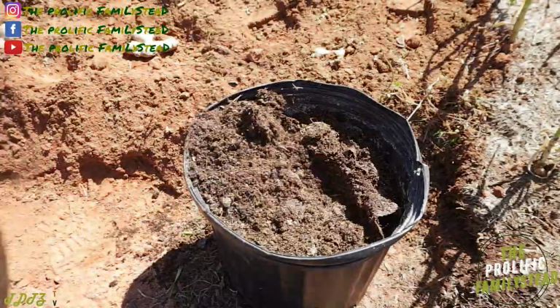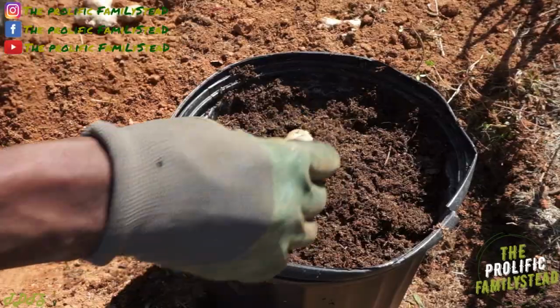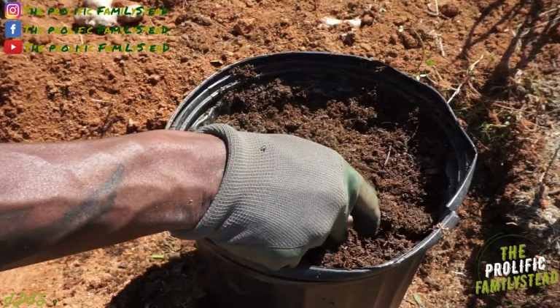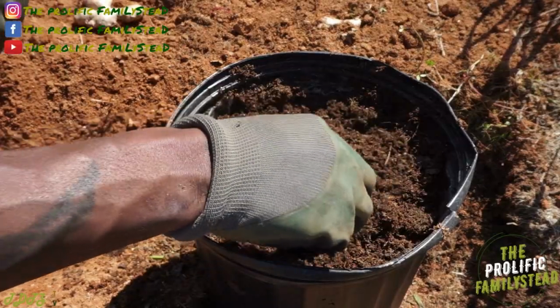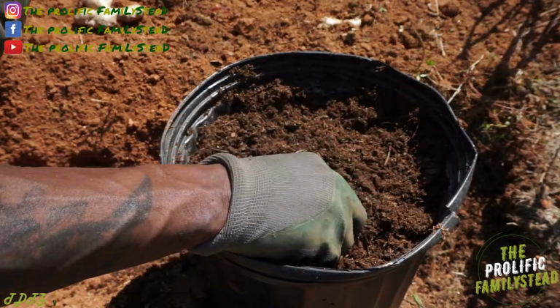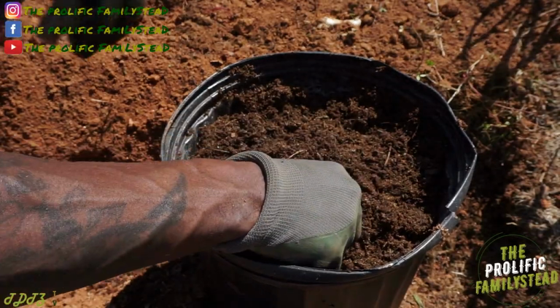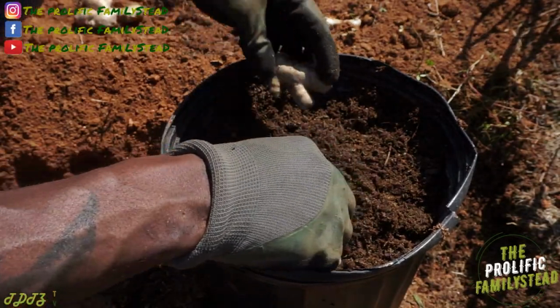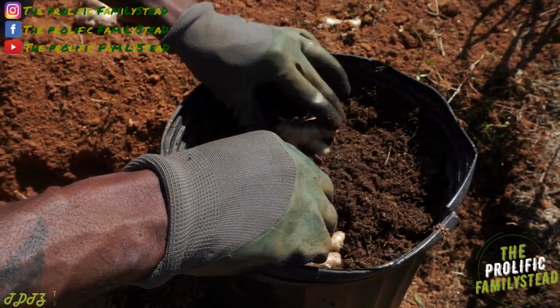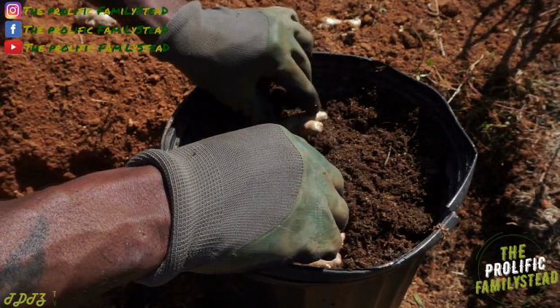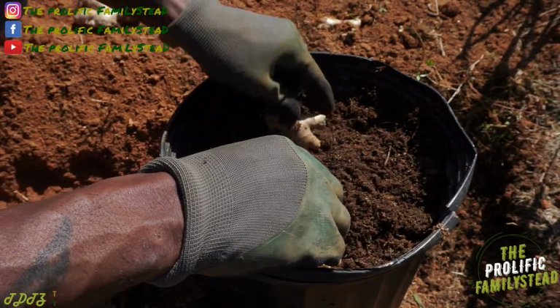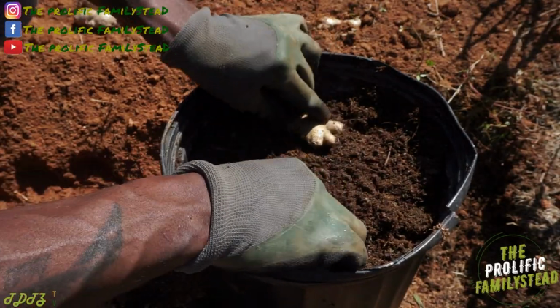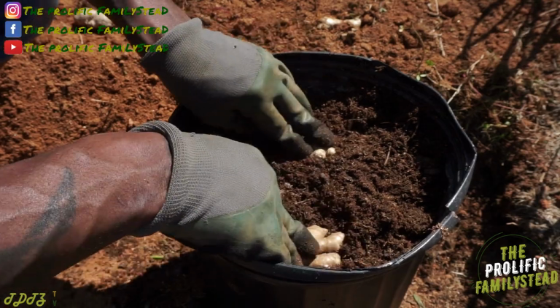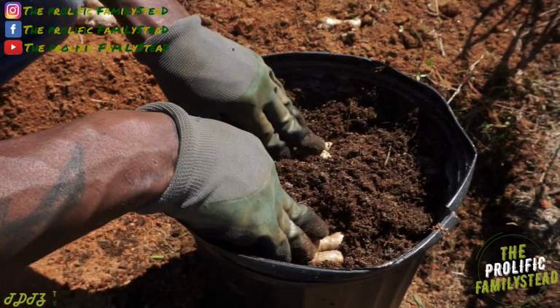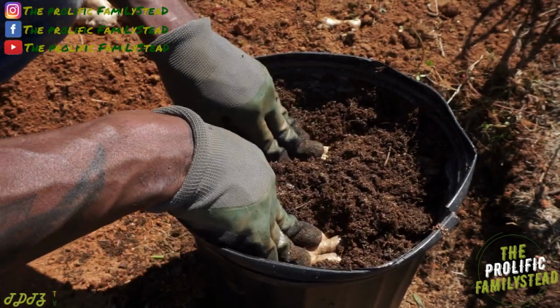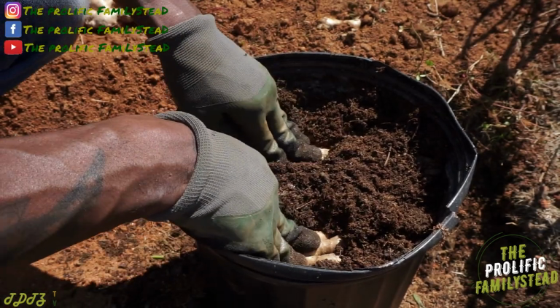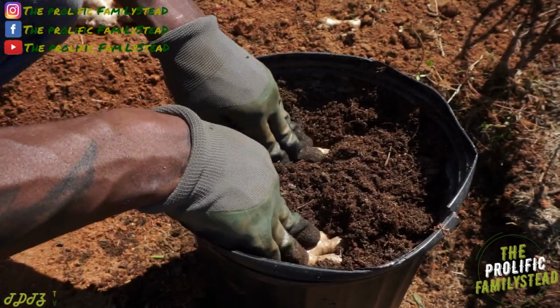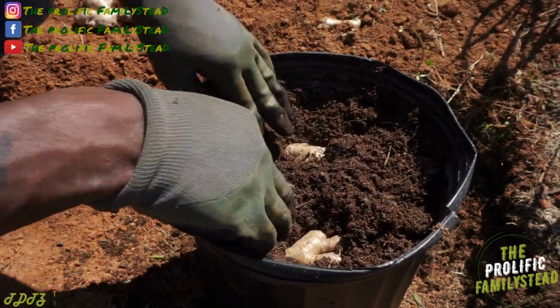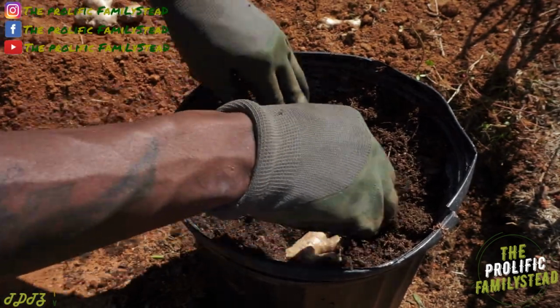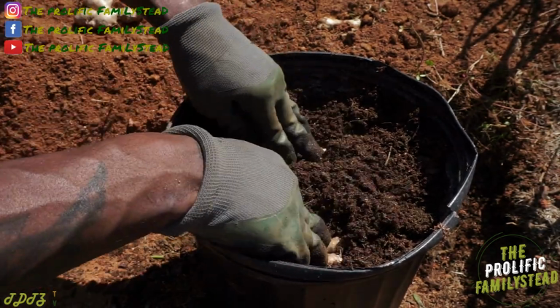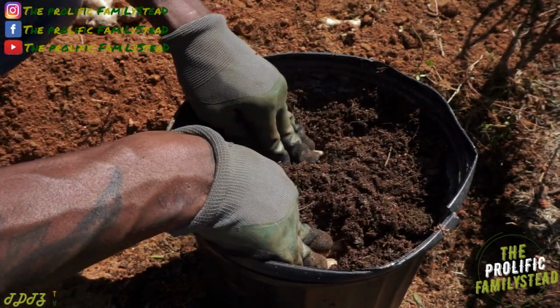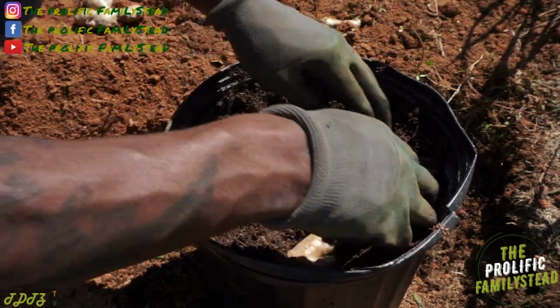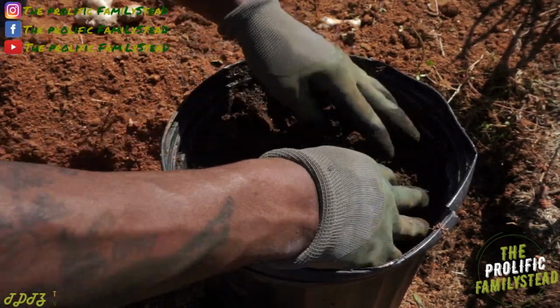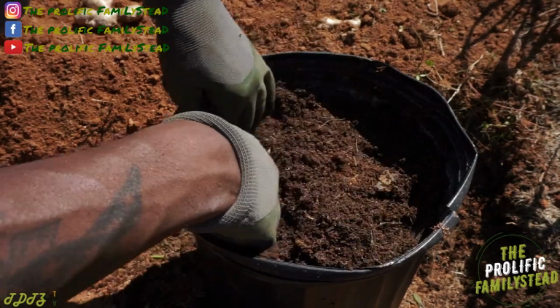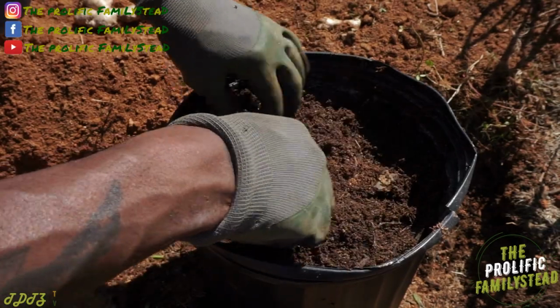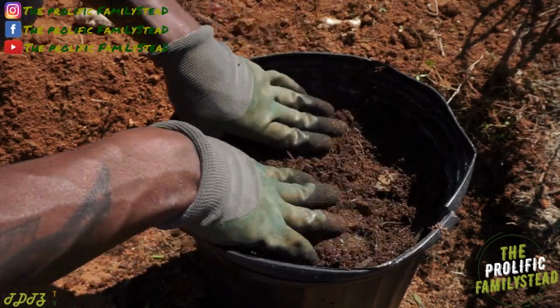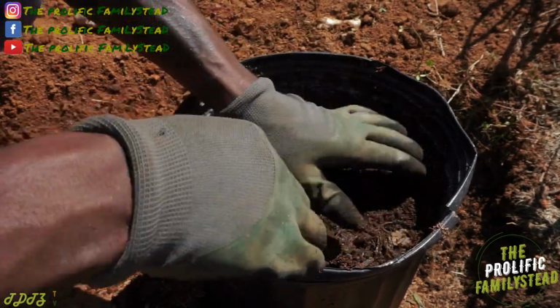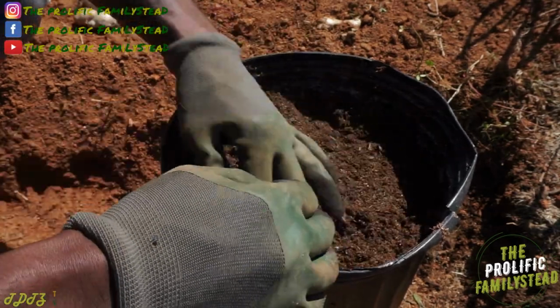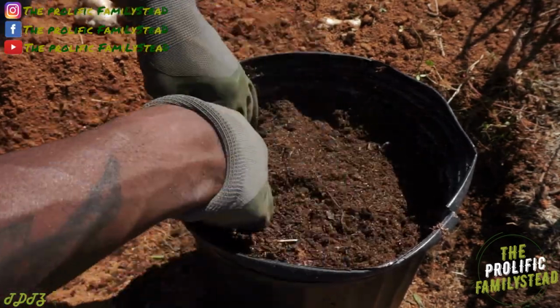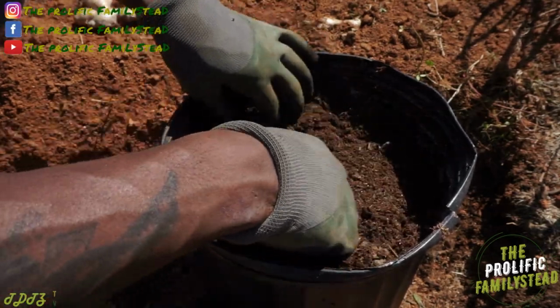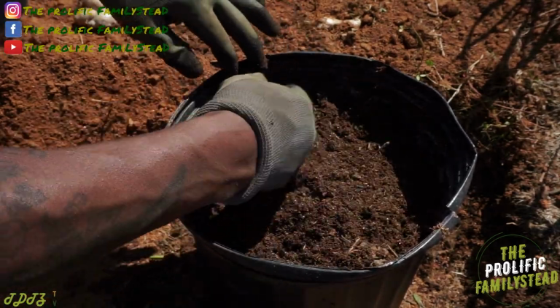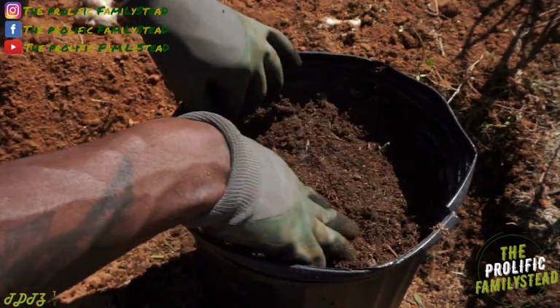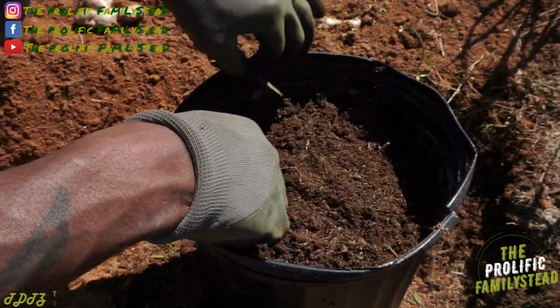So we're gonna plant one right here, and one right here, and one right here. Just cover them up. We don't want to plant them too deep.